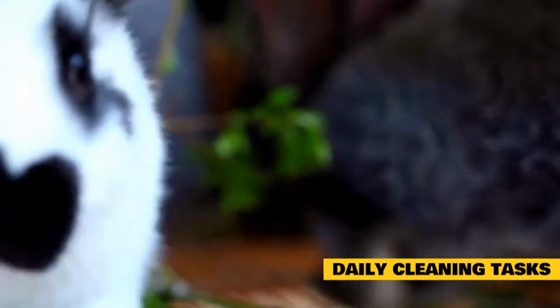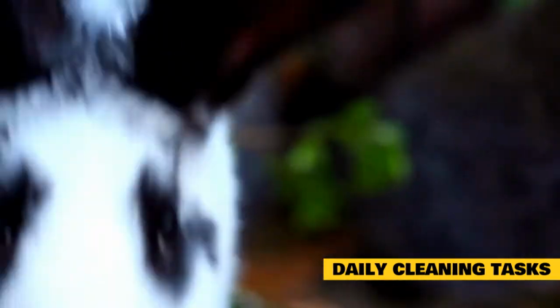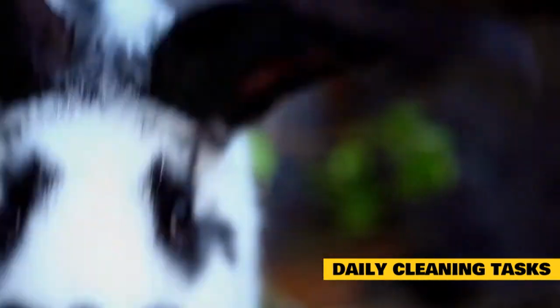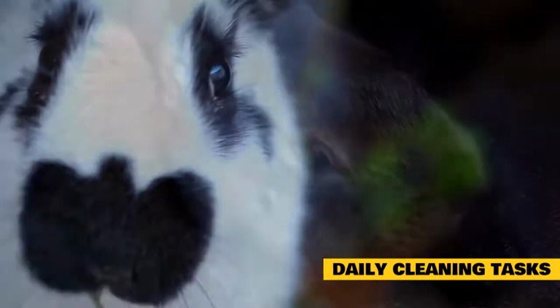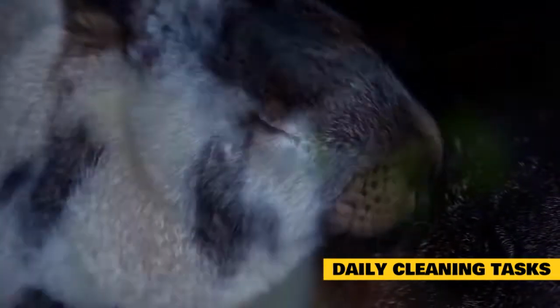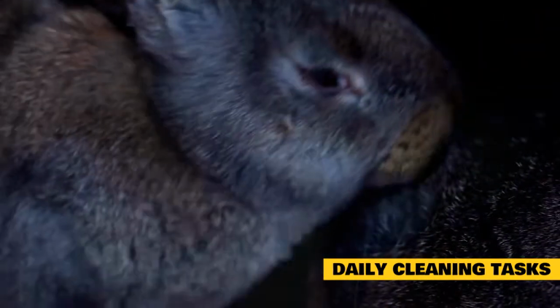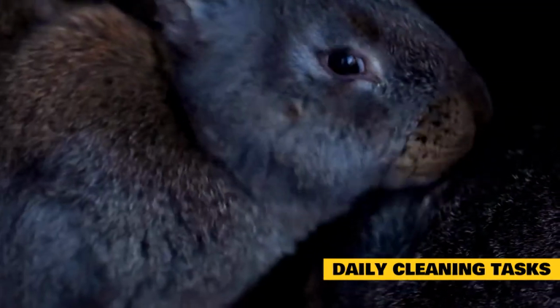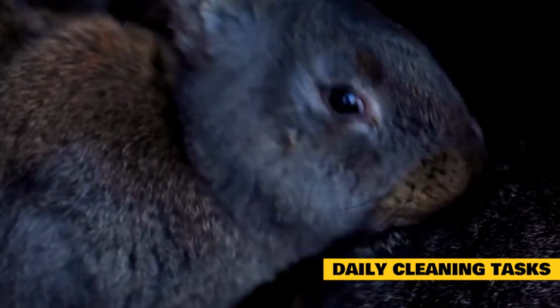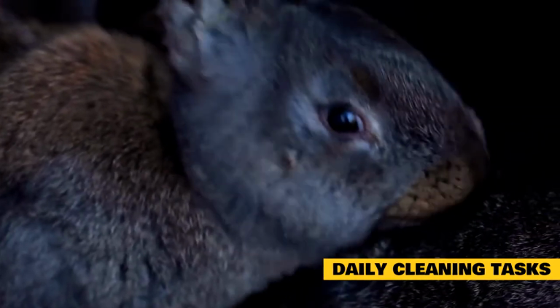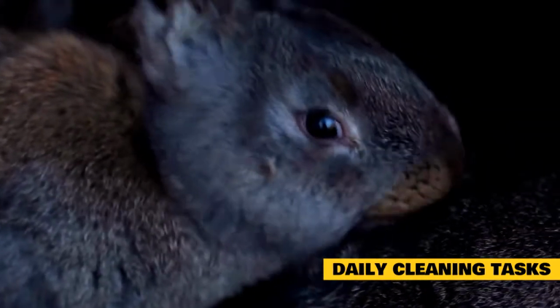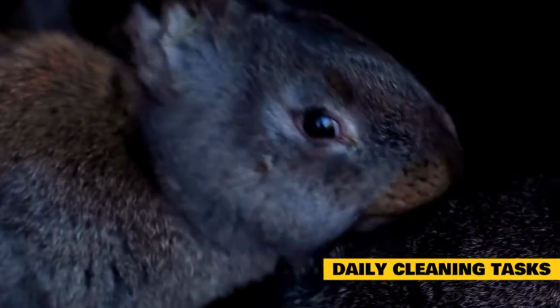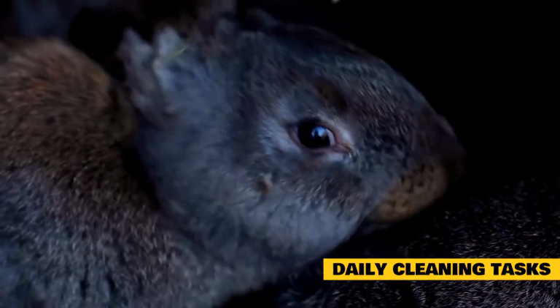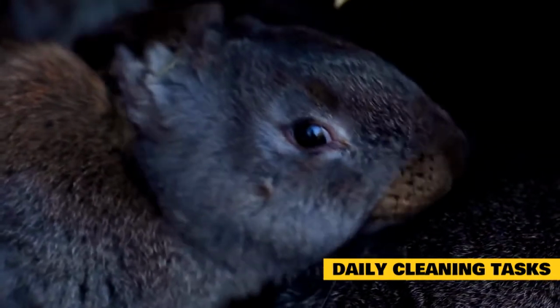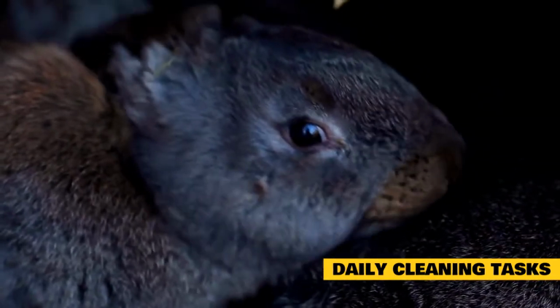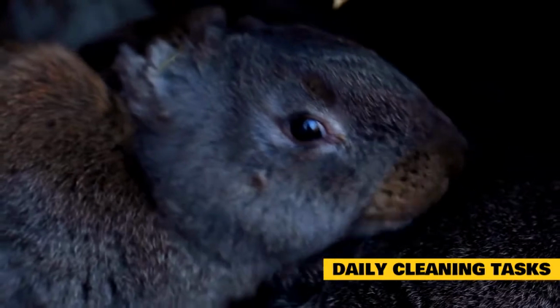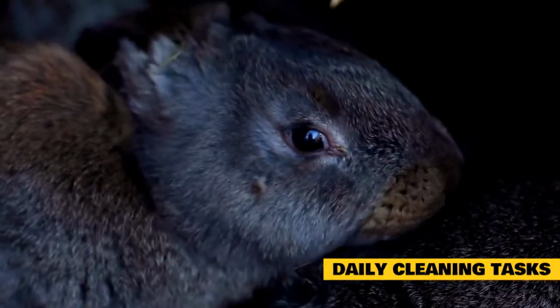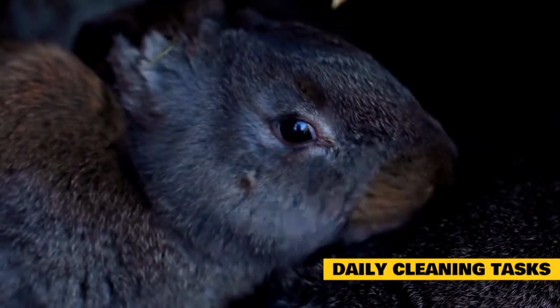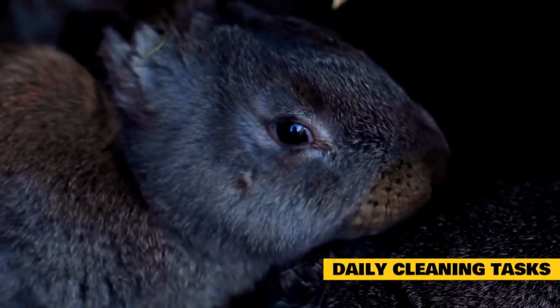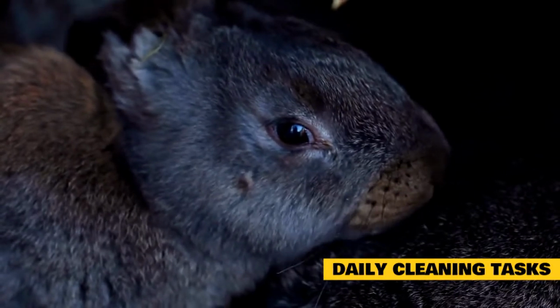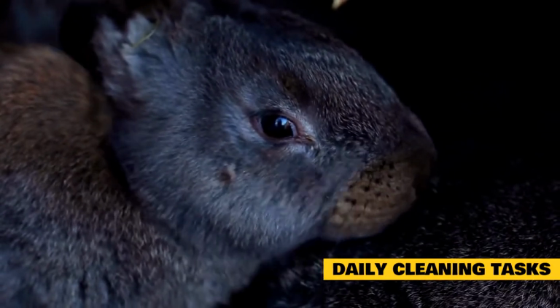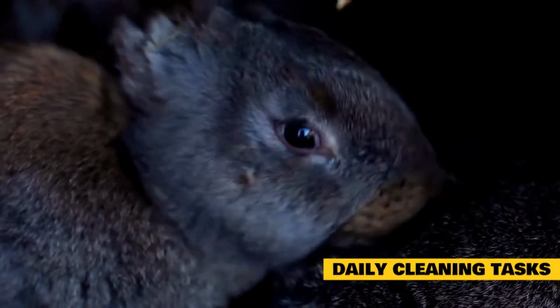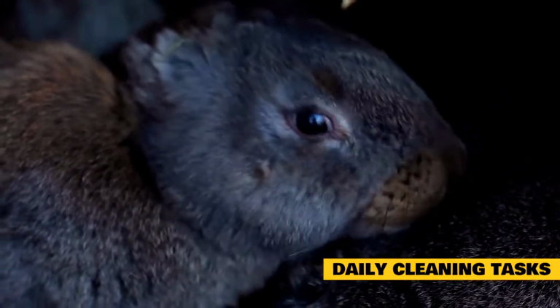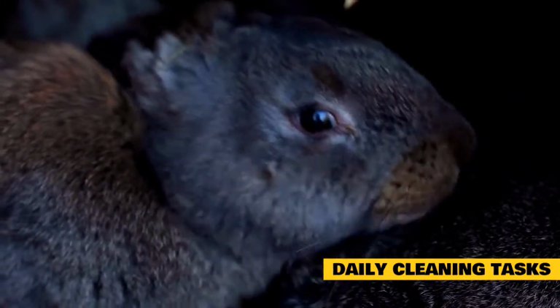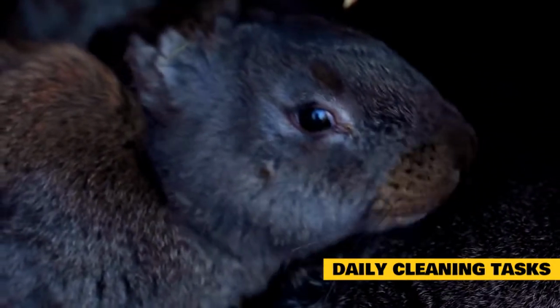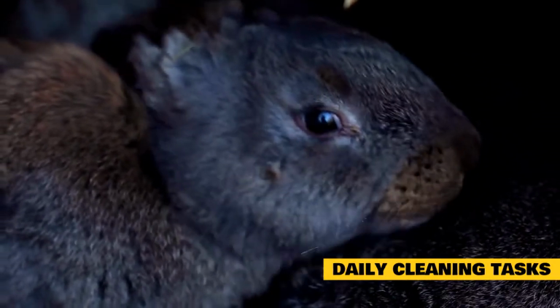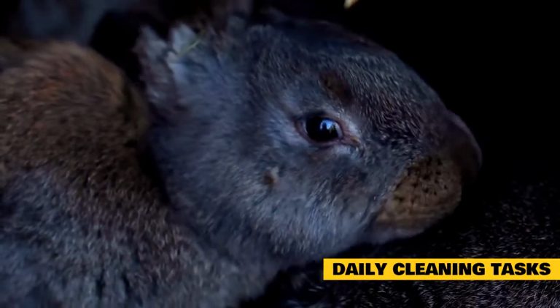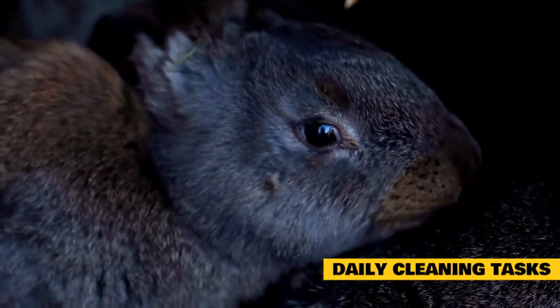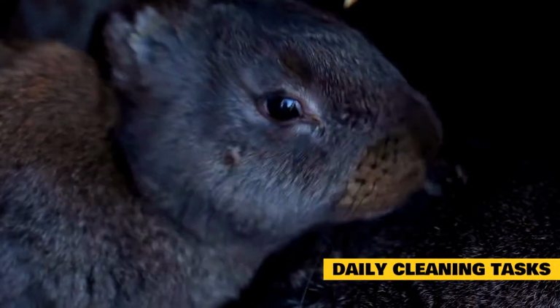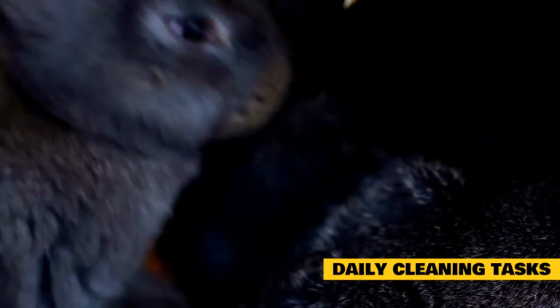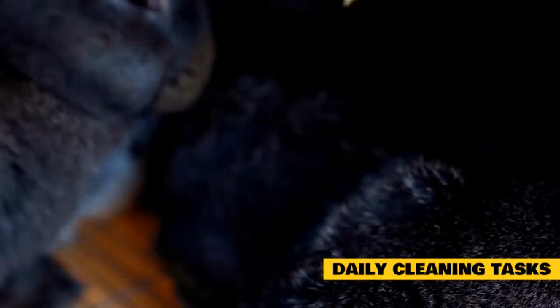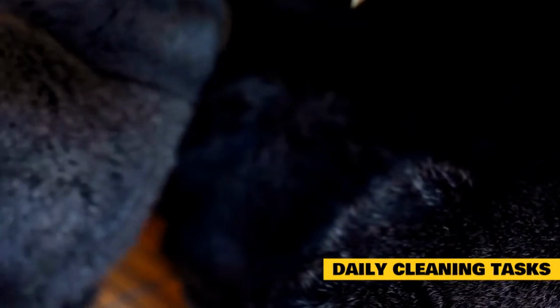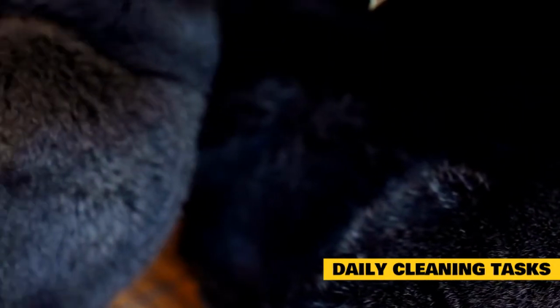Refill the water bowl. Empty and refill the water bowl with fresh water every day. This step will help prevent the buildup of bacteria and encourage better hydration in rabbits.